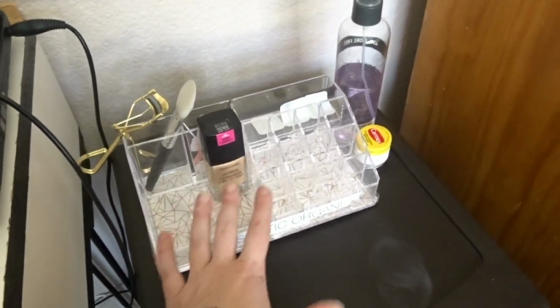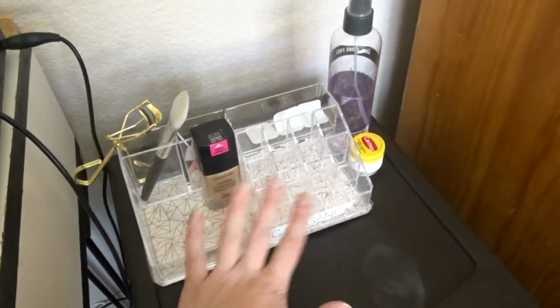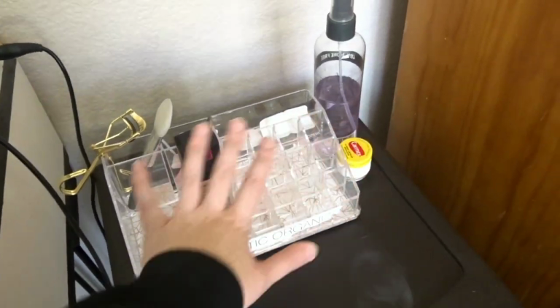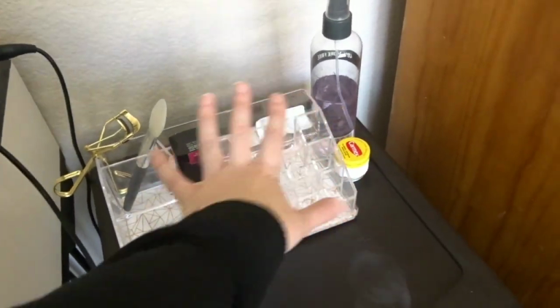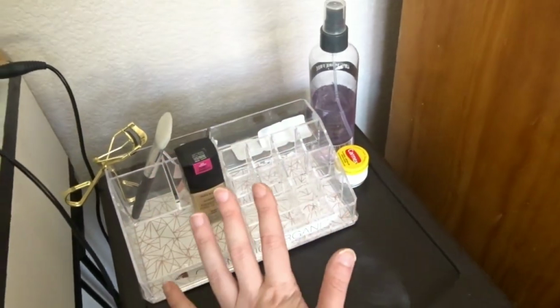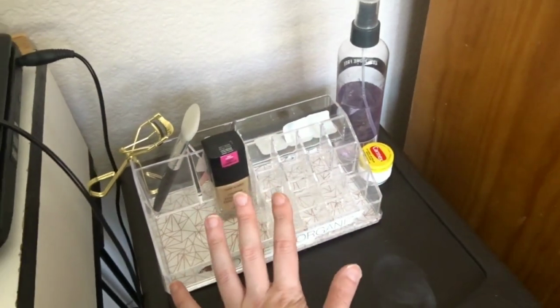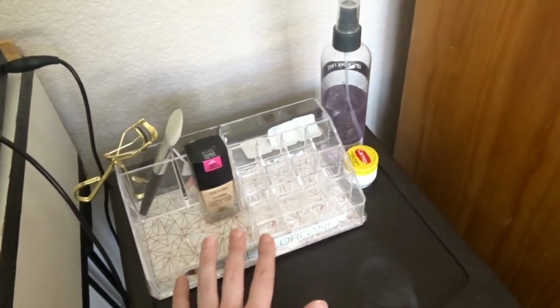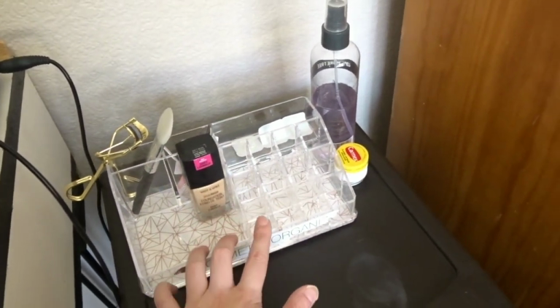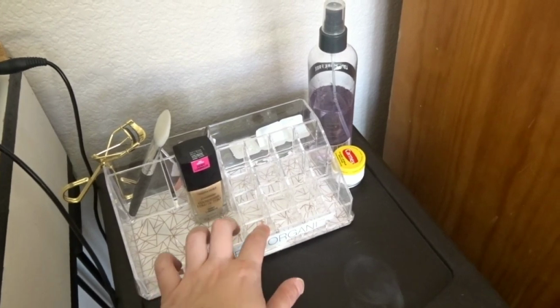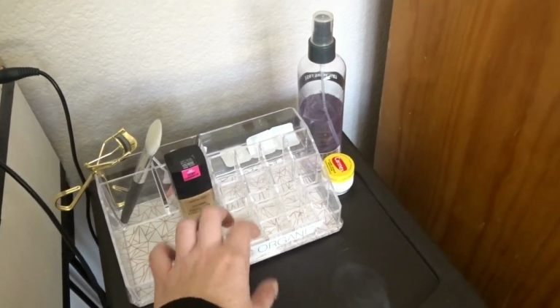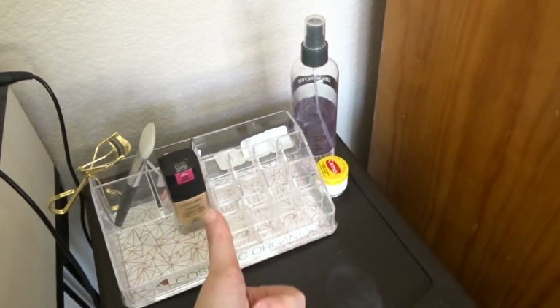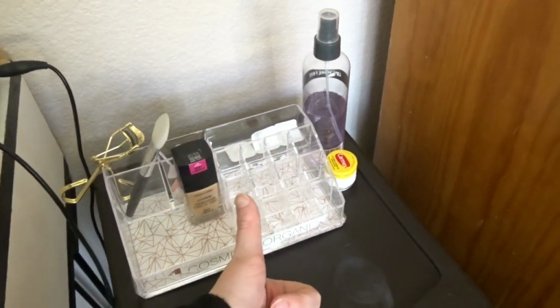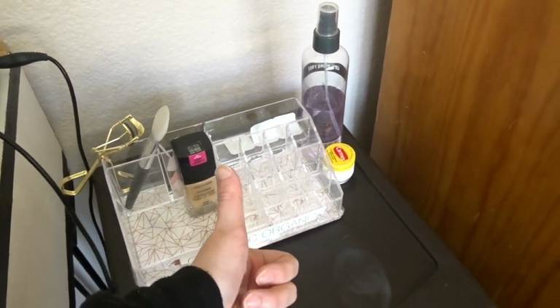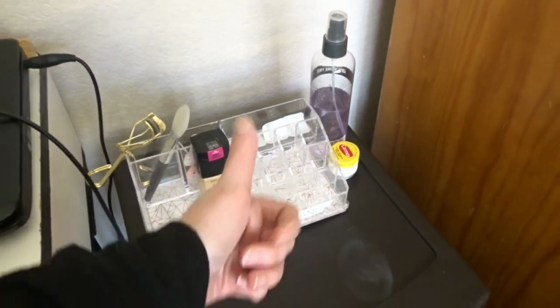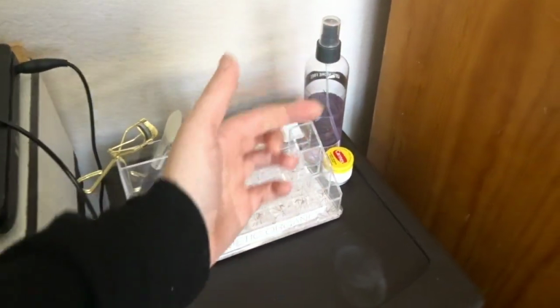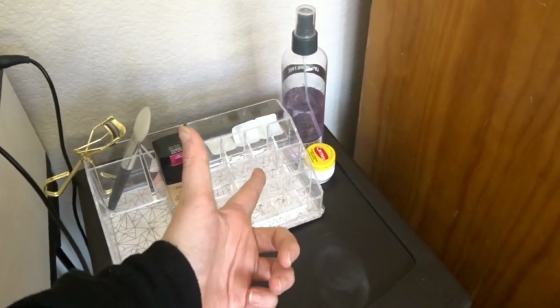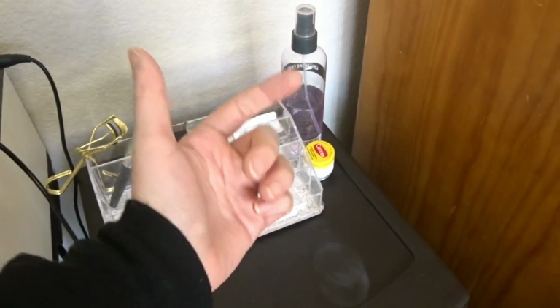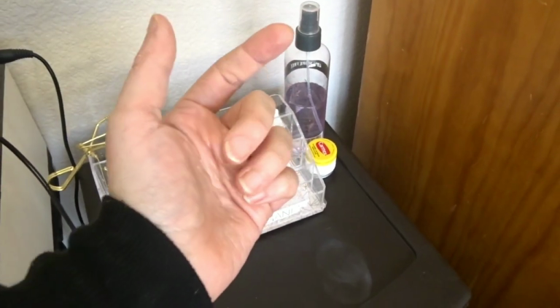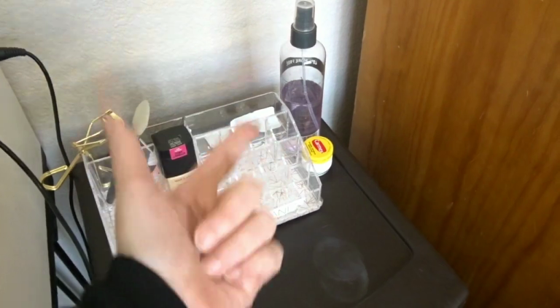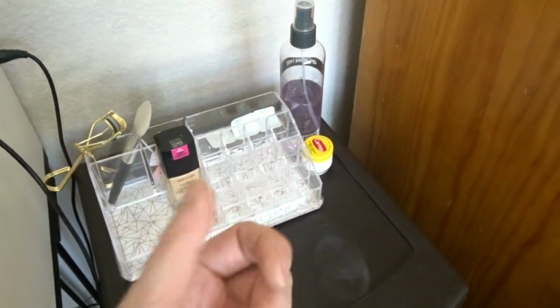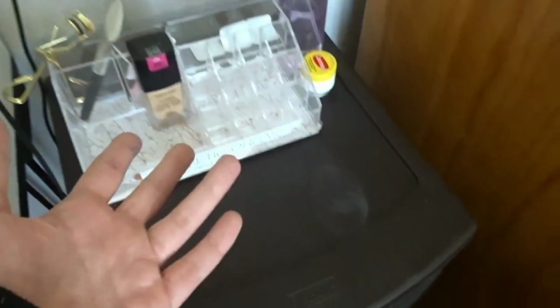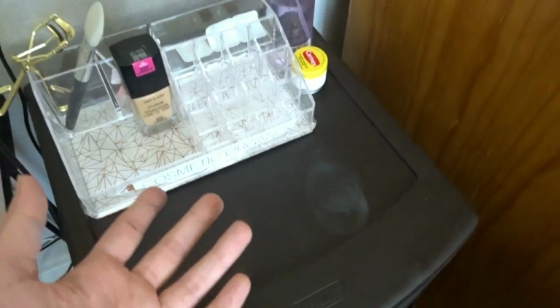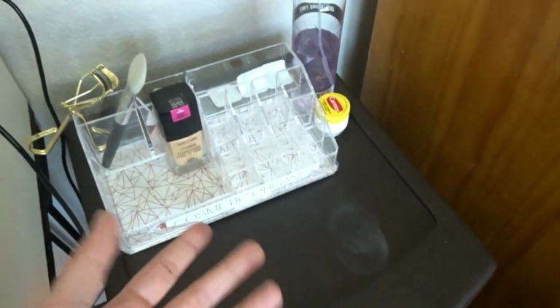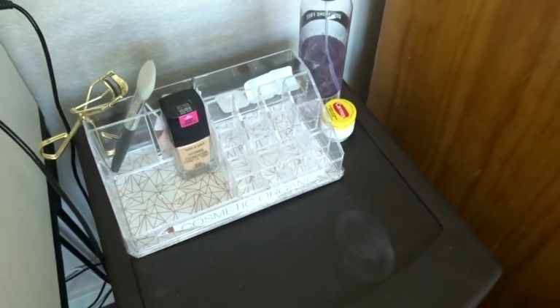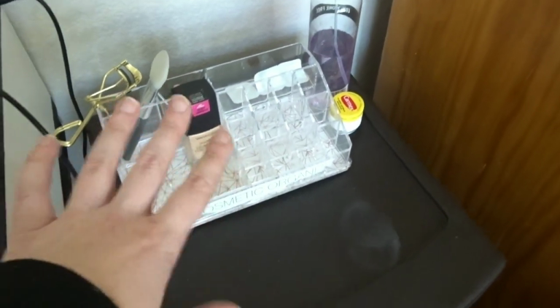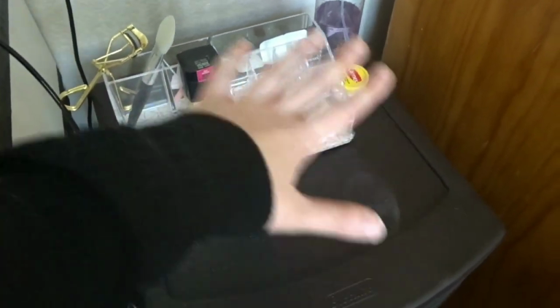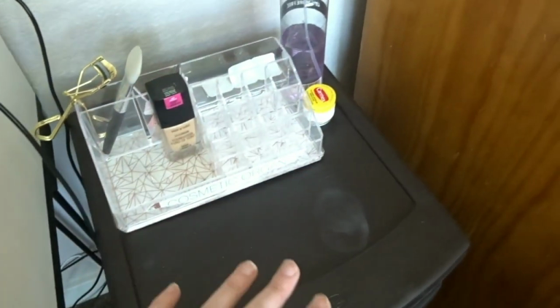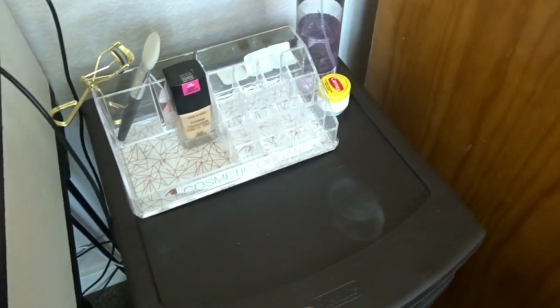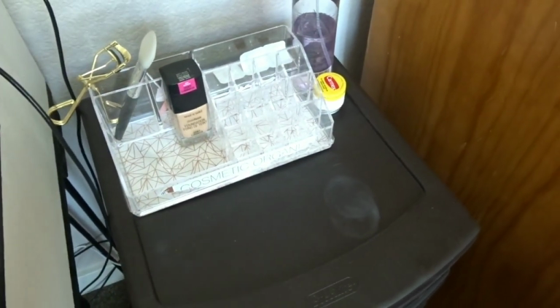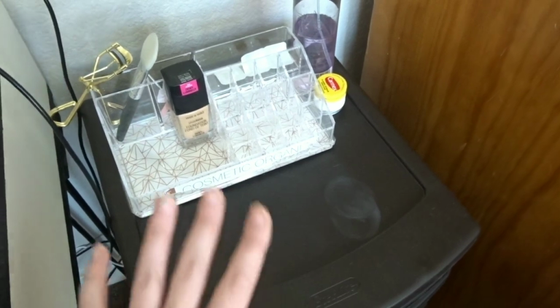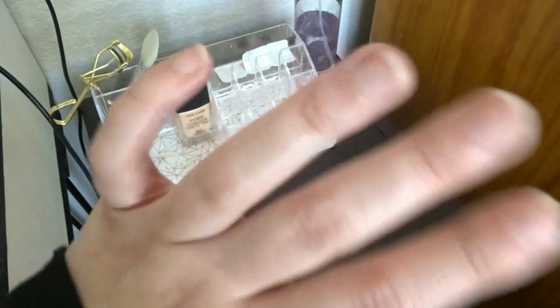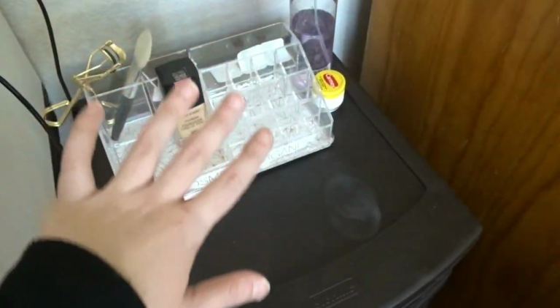What I'm going to put in this section right here — I'm thinking of putting some mascara that I use every day, eyeliner, some lipsticks, just stuff like that, stuff that I use every day.